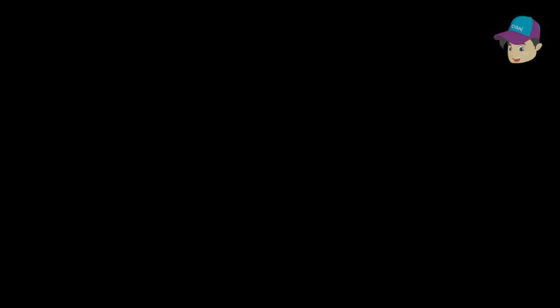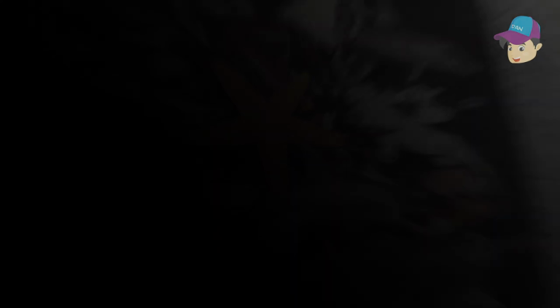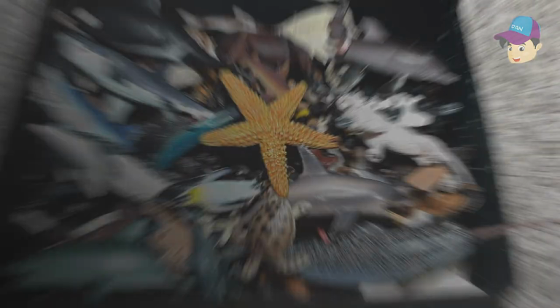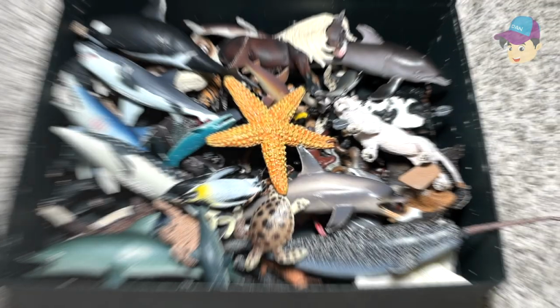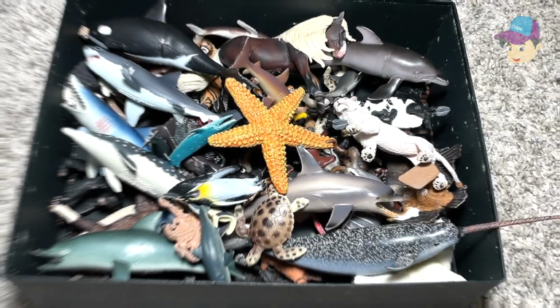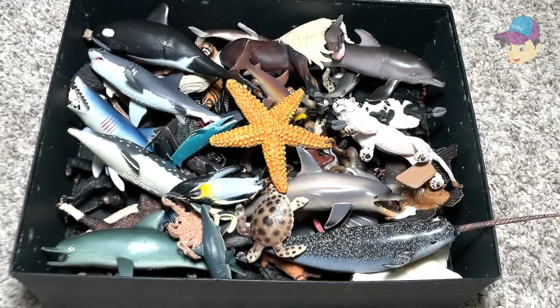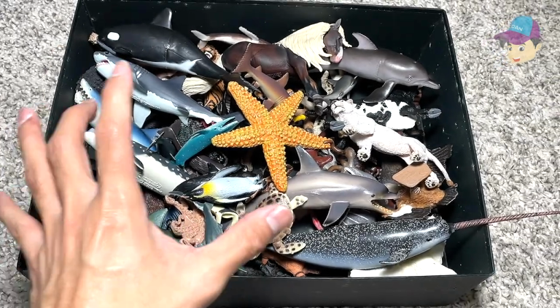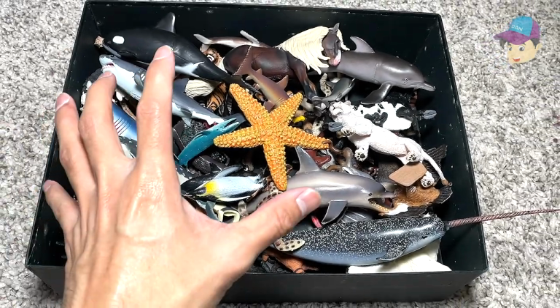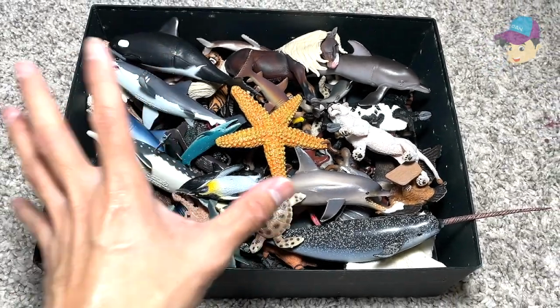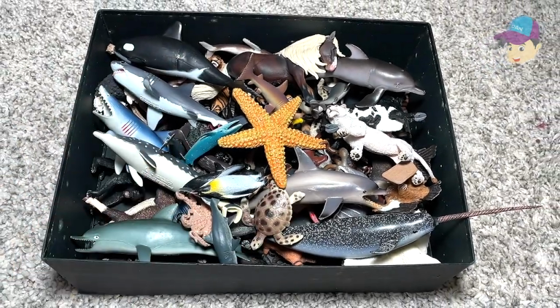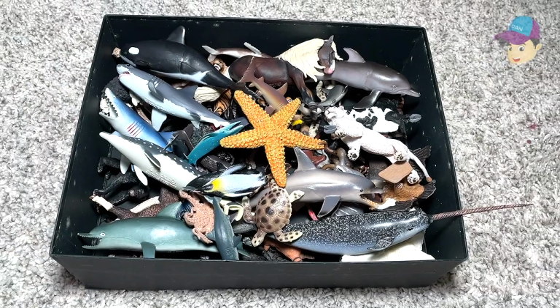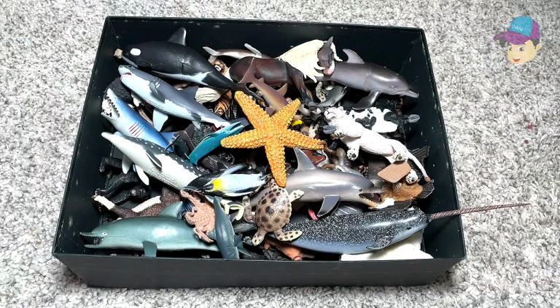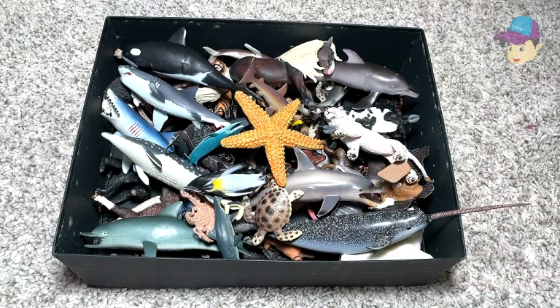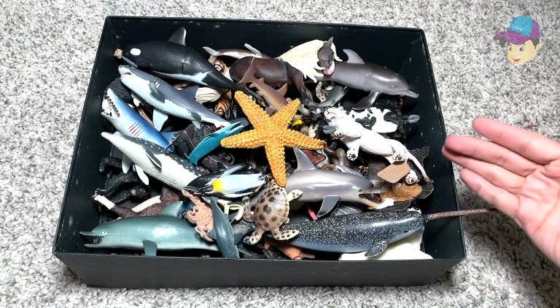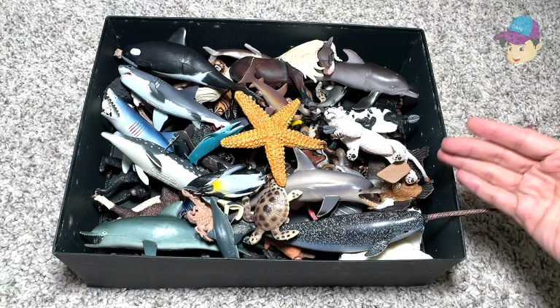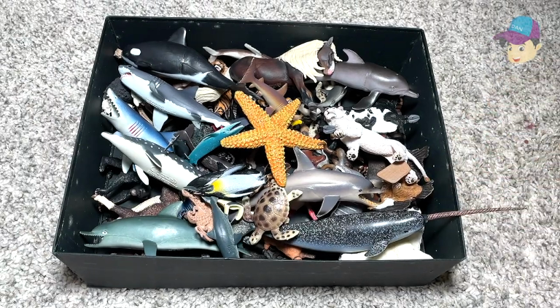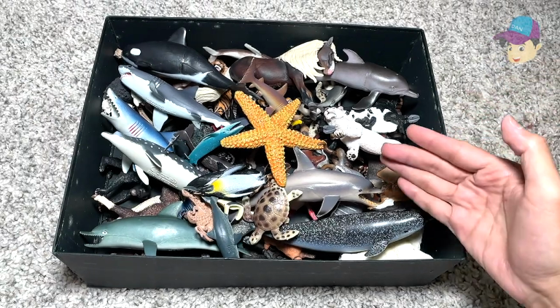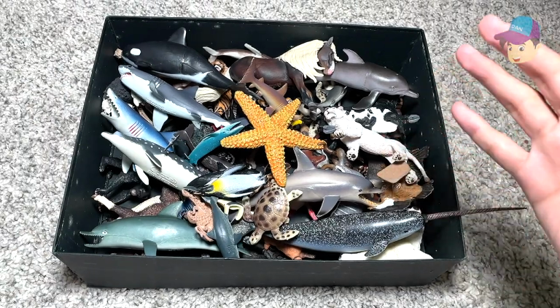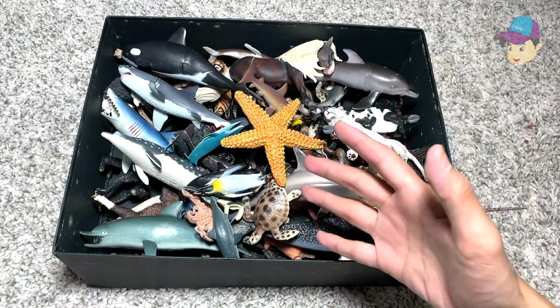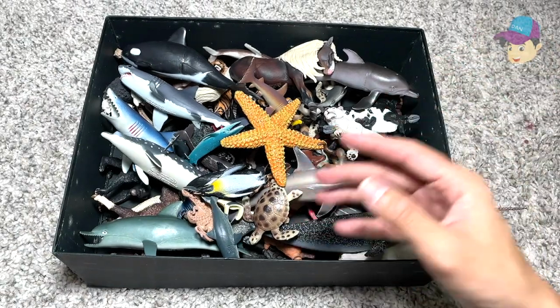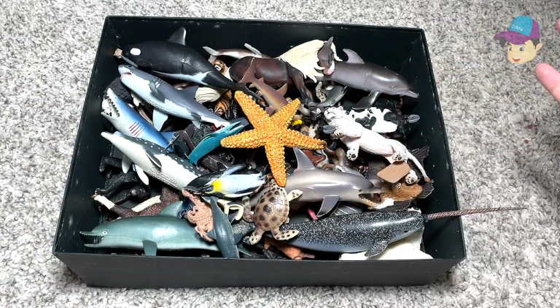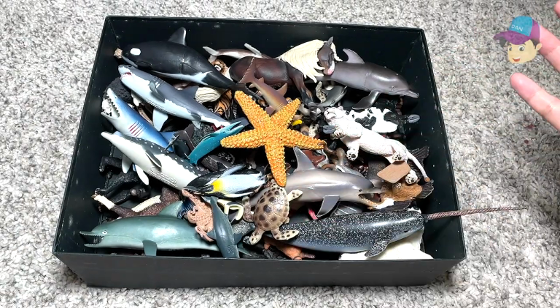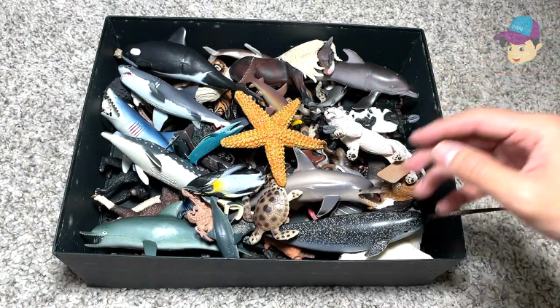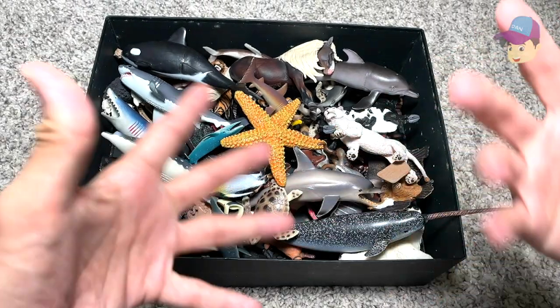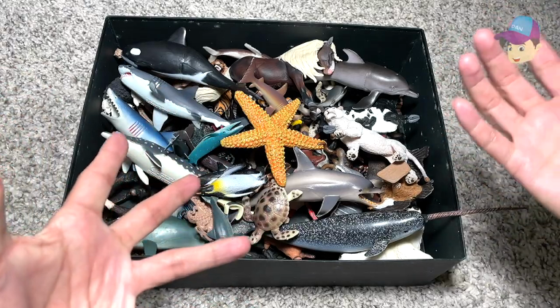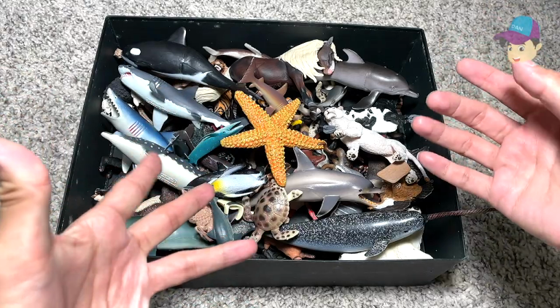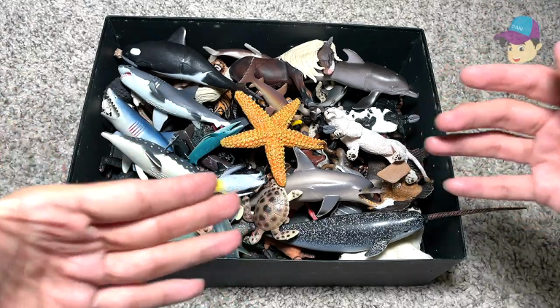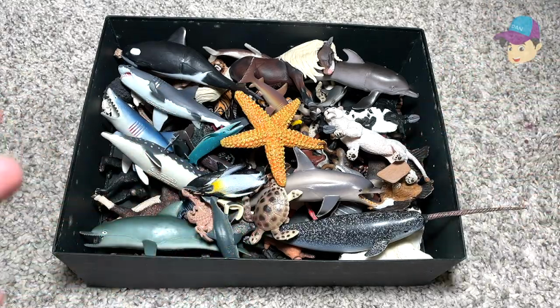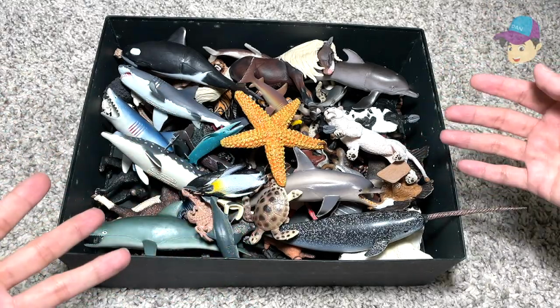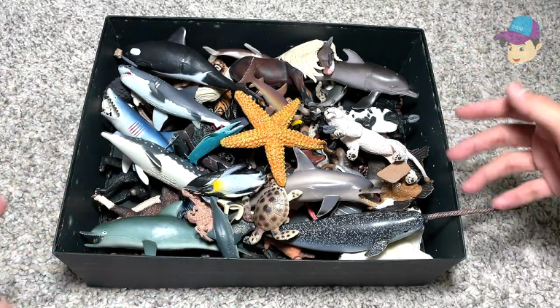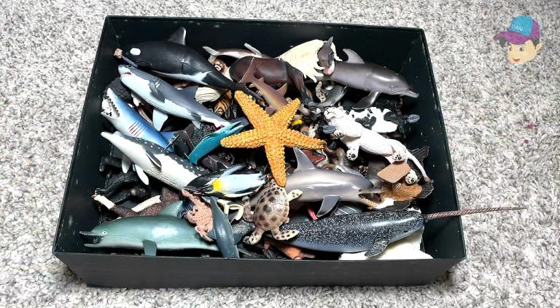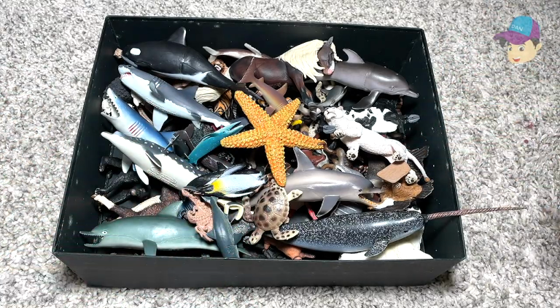Hello DanceSafarians and welcome back to a brand new video. Today let's take a look at a box of wild animals, sea animals, farm animals, and many other animals. So let's get started.